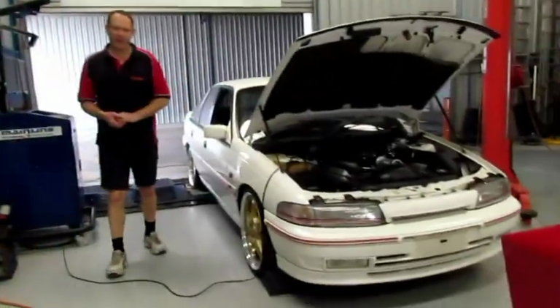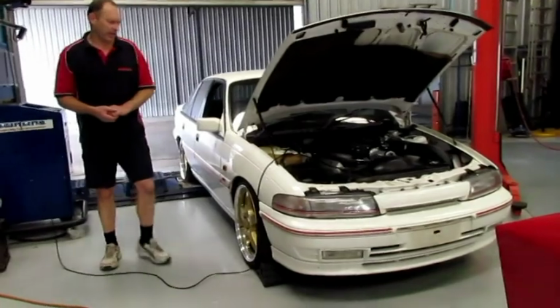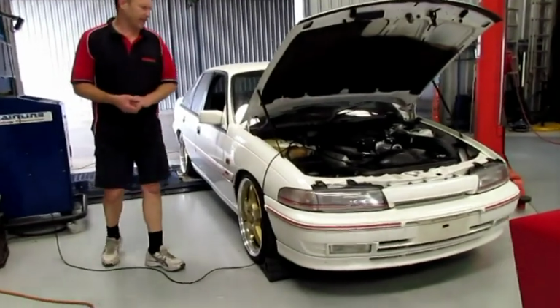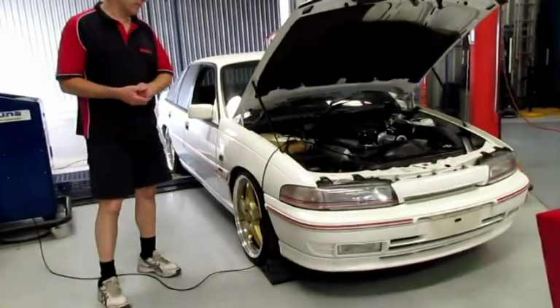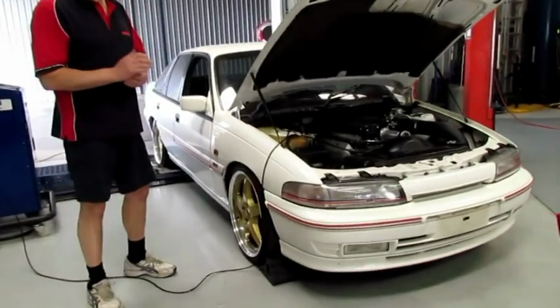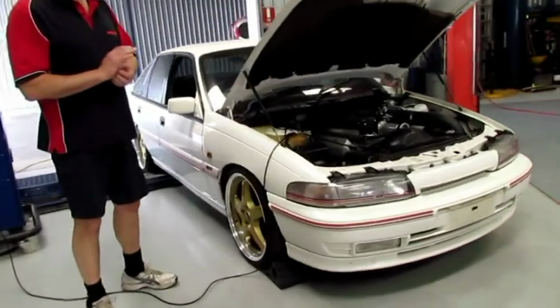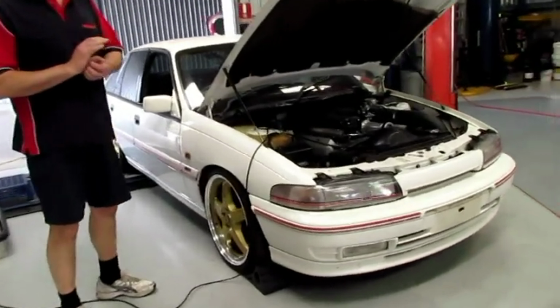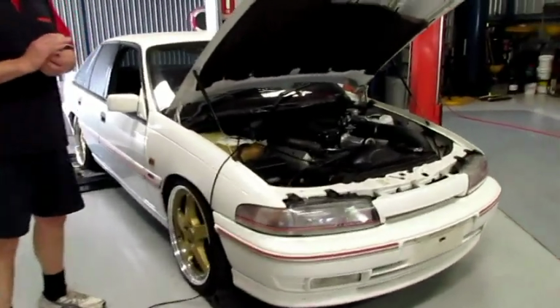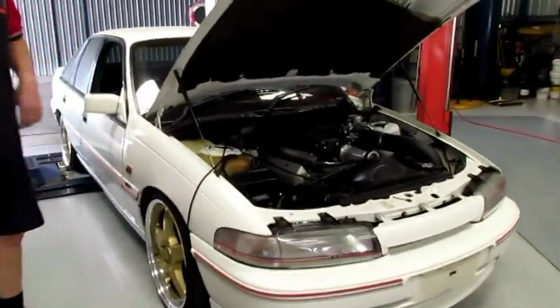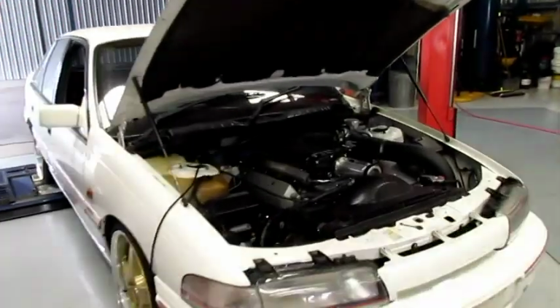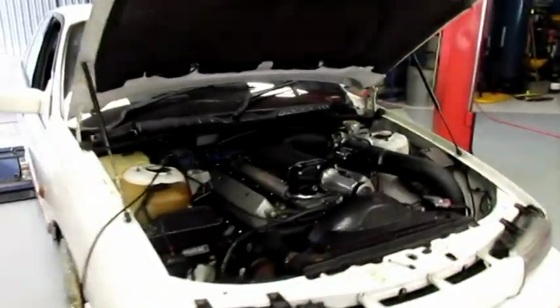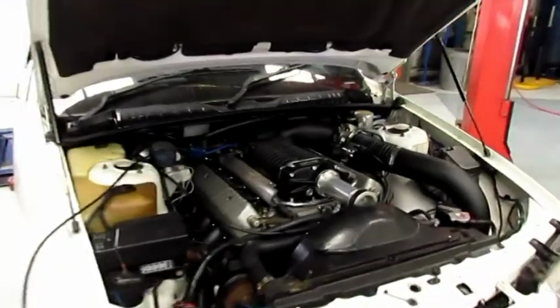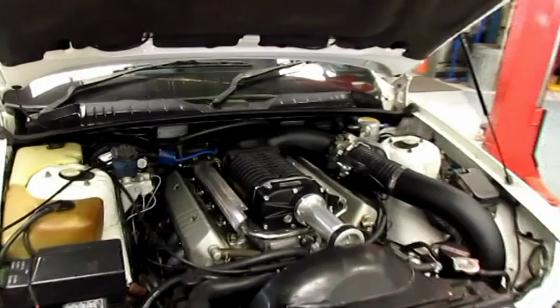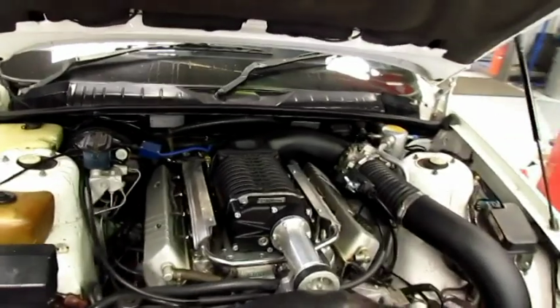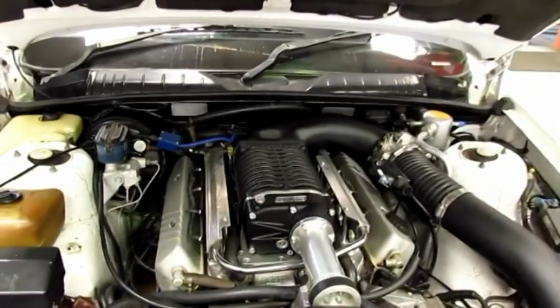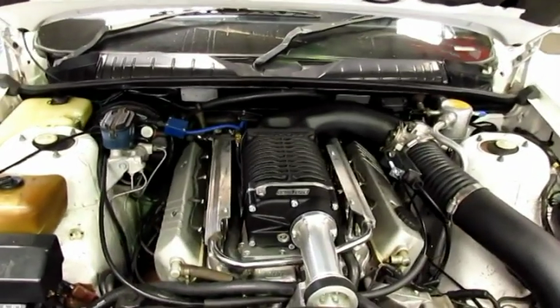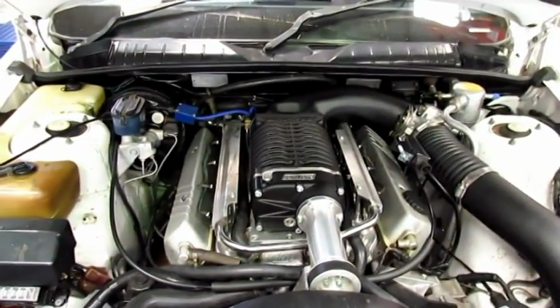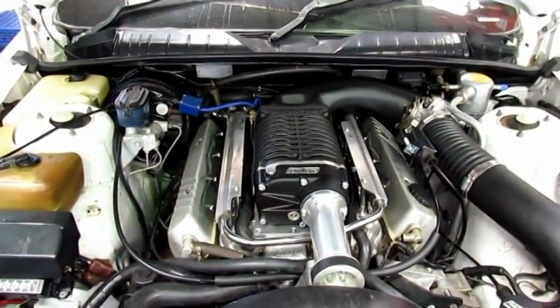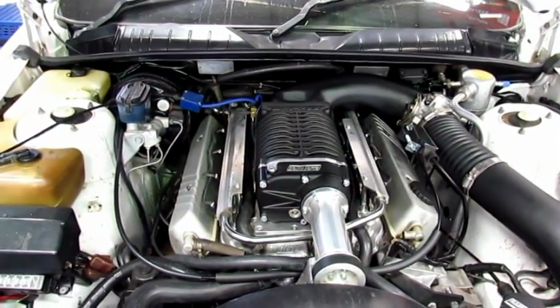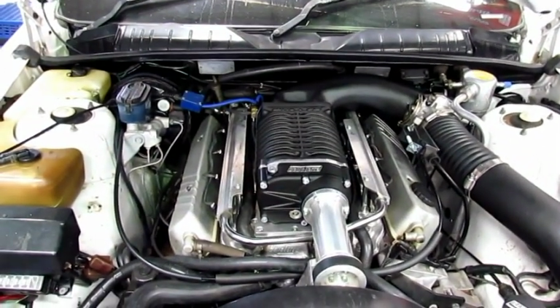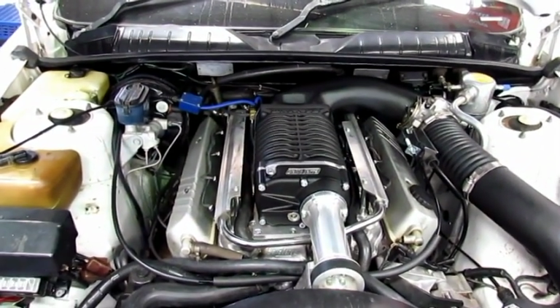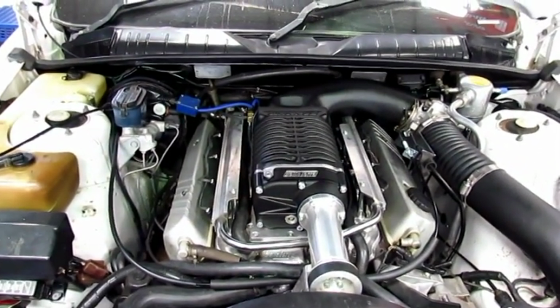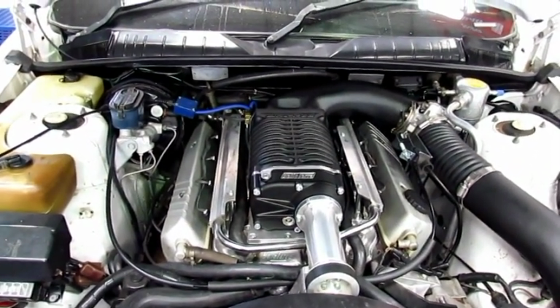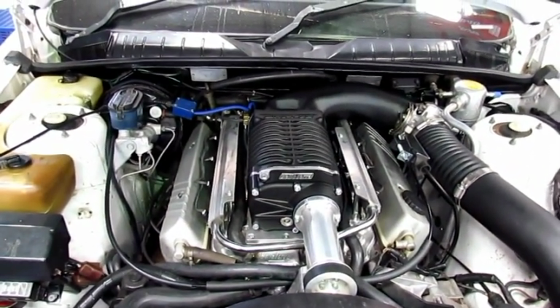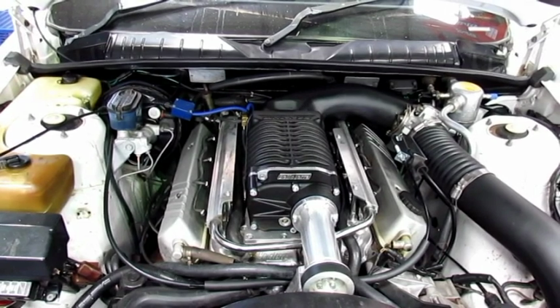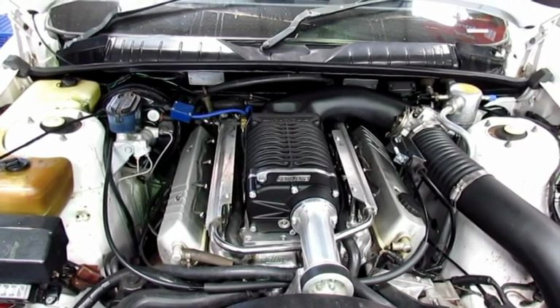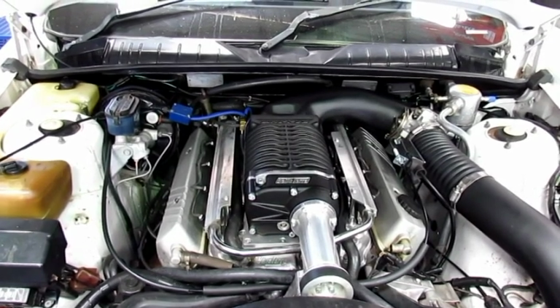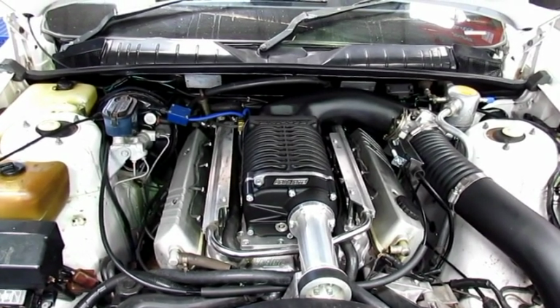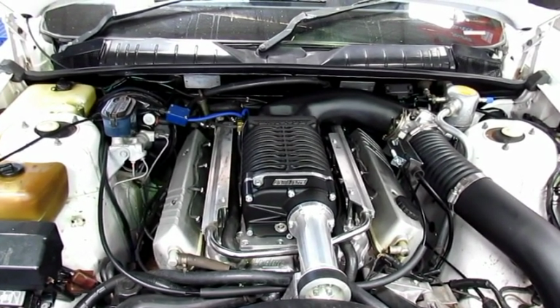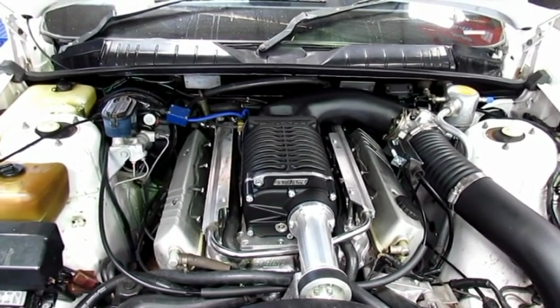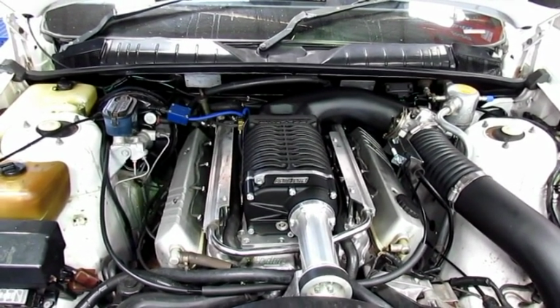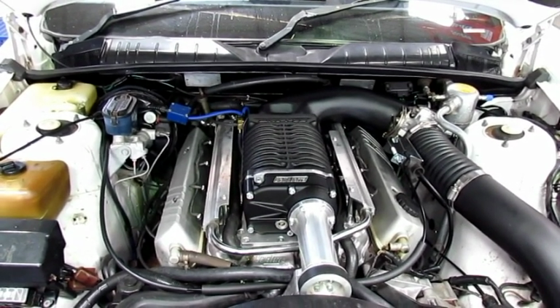VPS 5L Automatic Commodore. We have just been through and fitted up — we have done a full exhaust system, and we have done the 2300 Whipple Supercharger system, or the Yellow Terror Whipple Supercharger system.